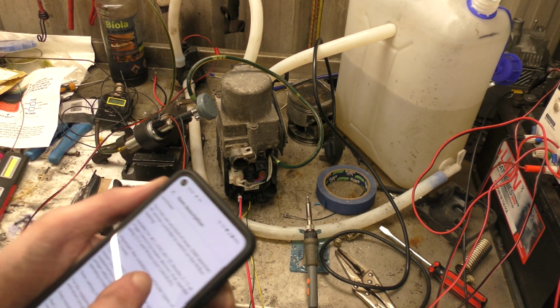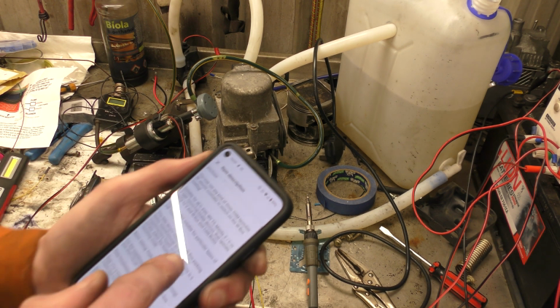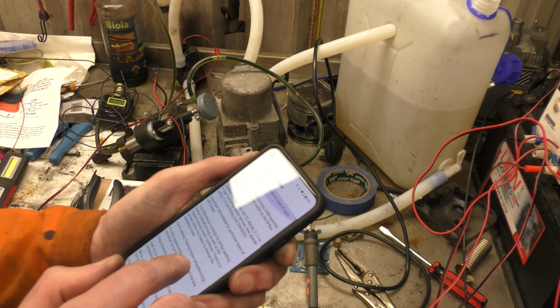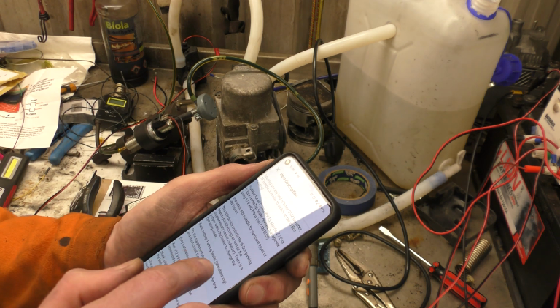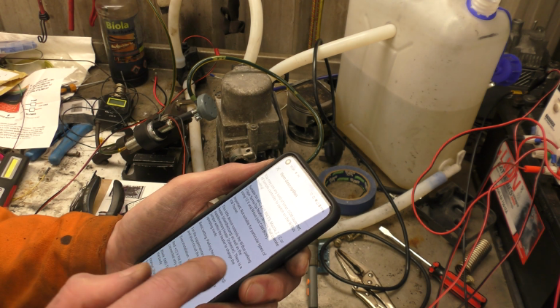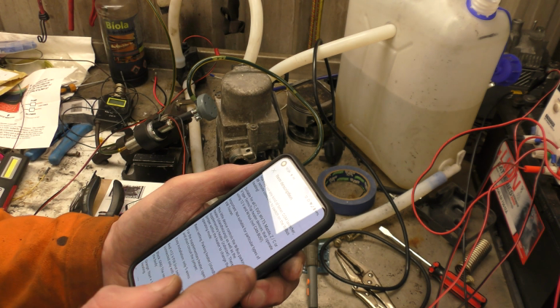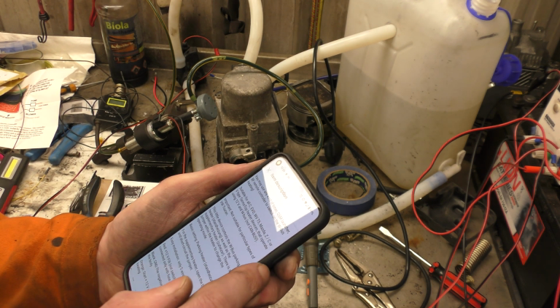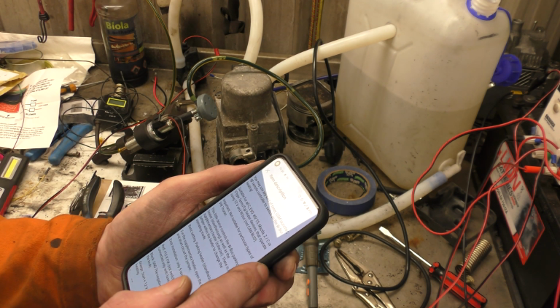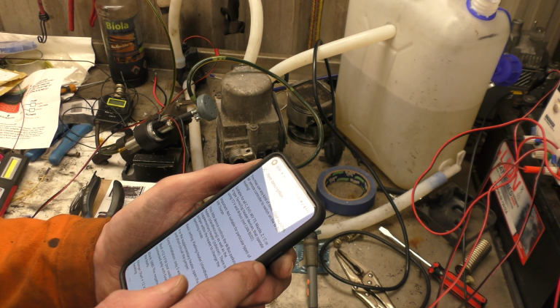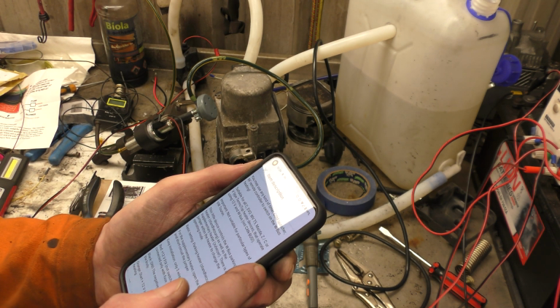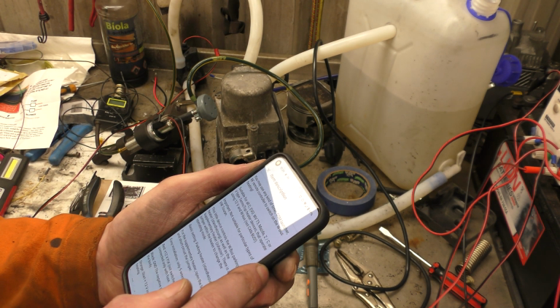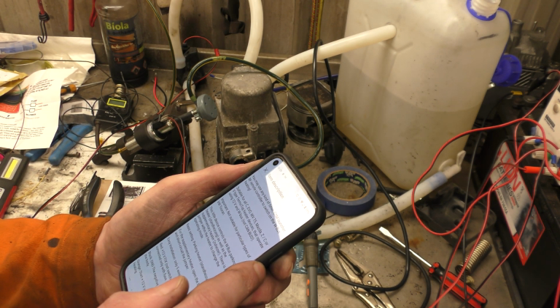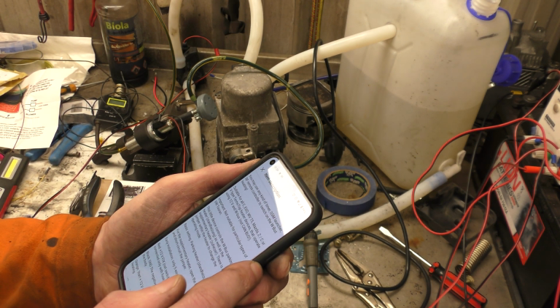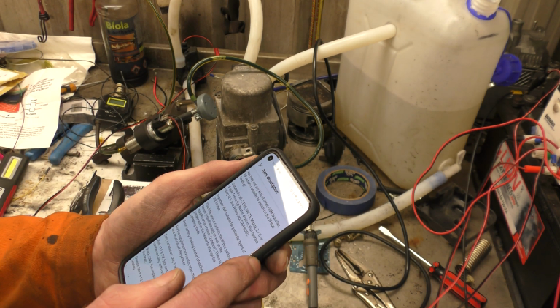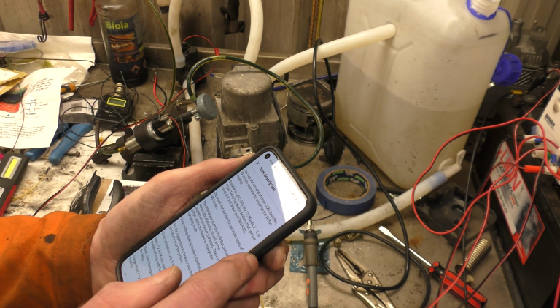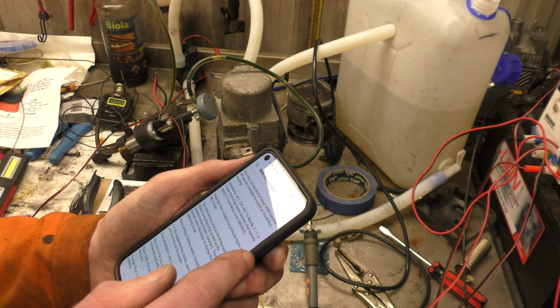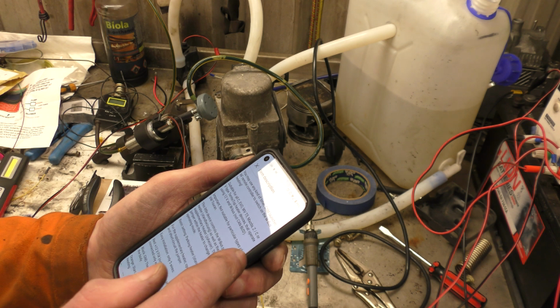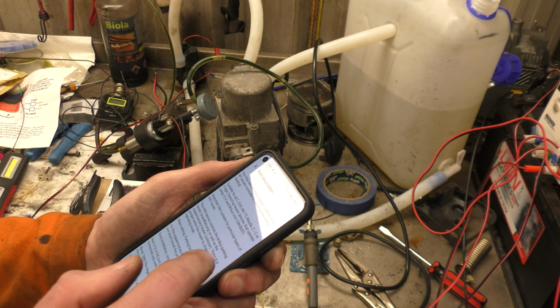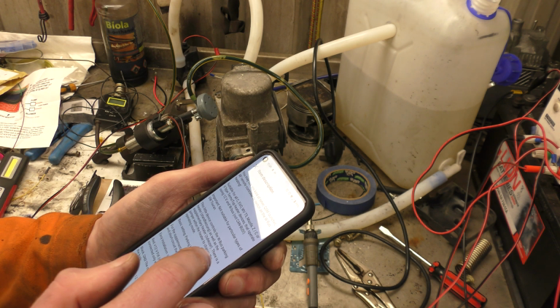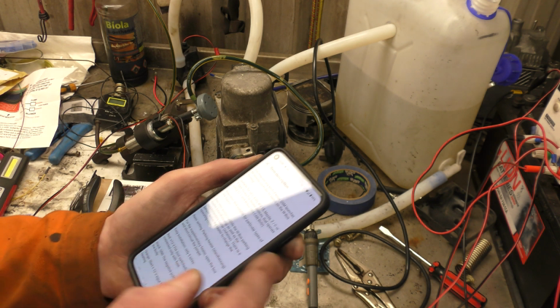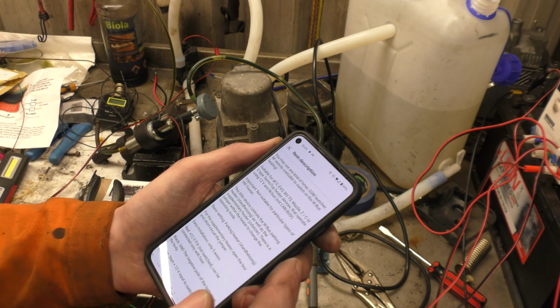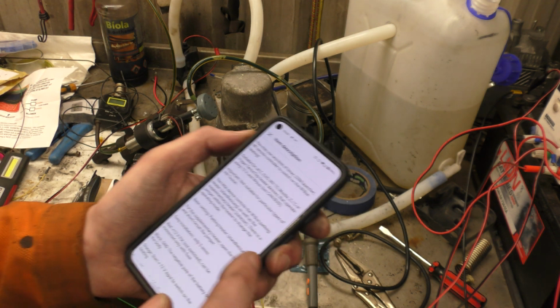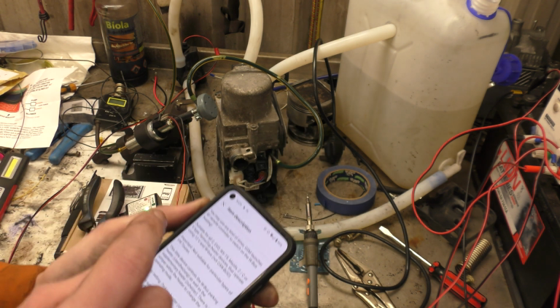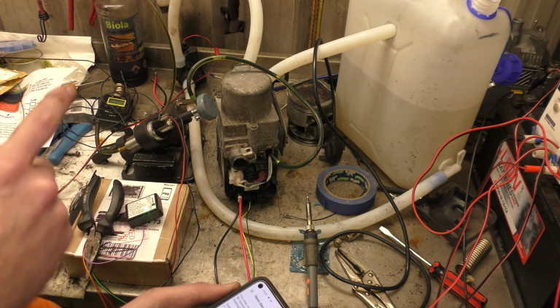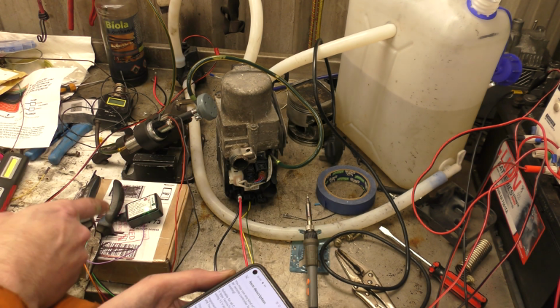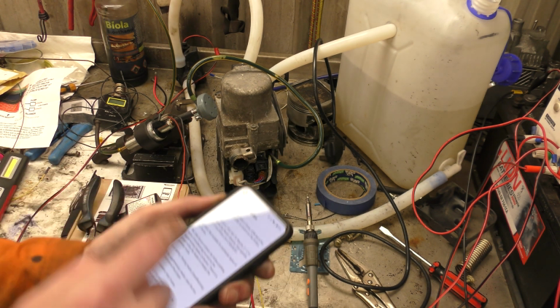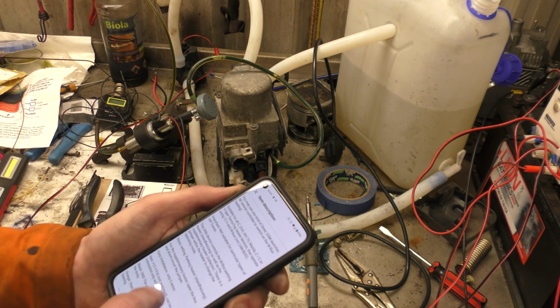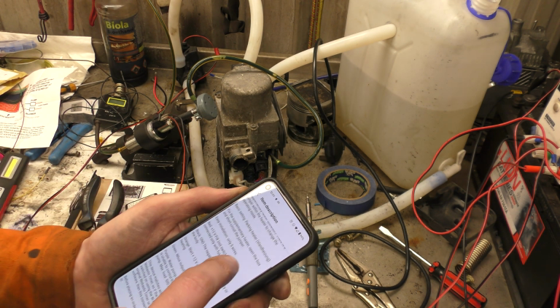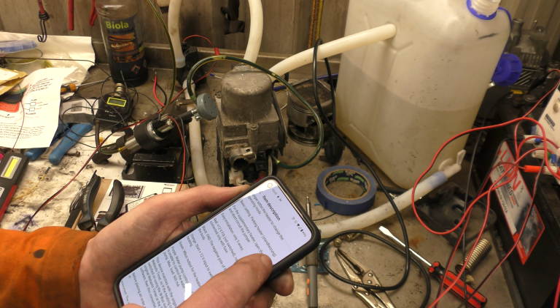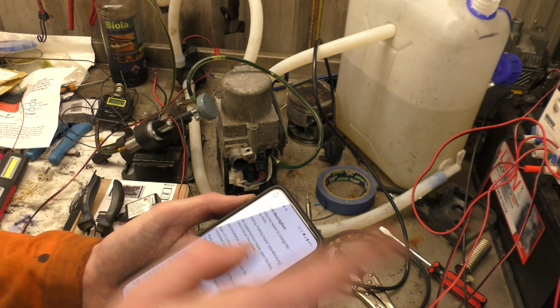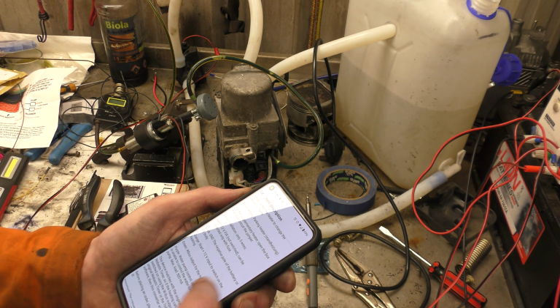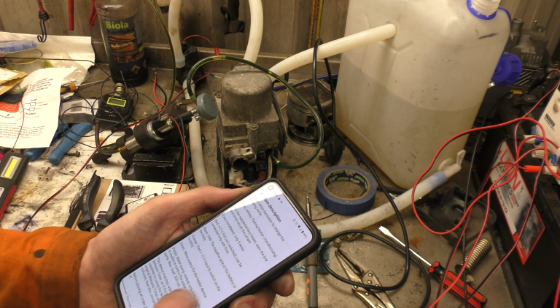It's compatible with all the Thermotop variants — C, Evo, Z, V — basically anything that's got W-Bus, that little box can turn it on.